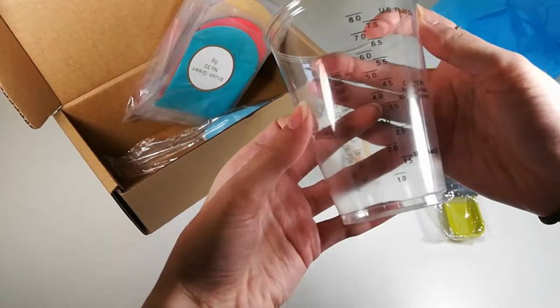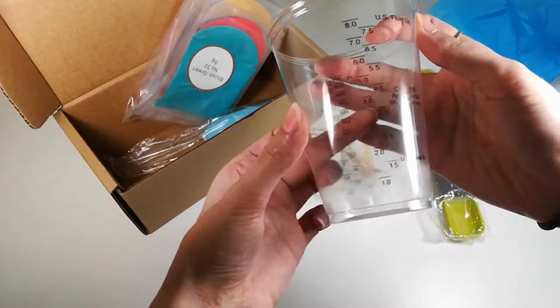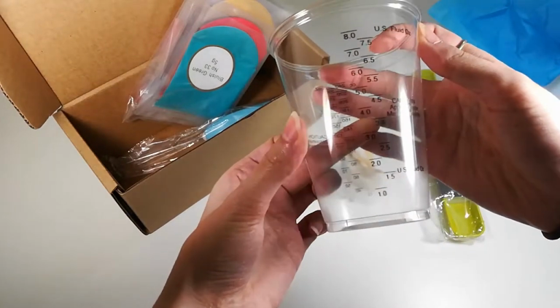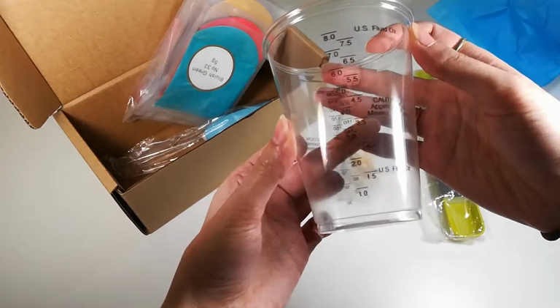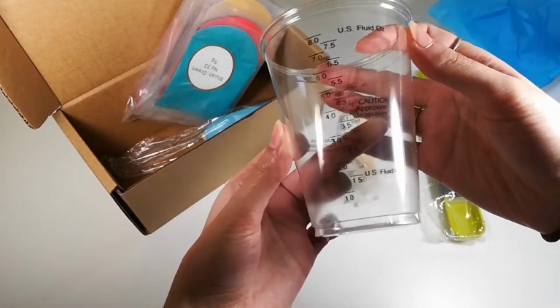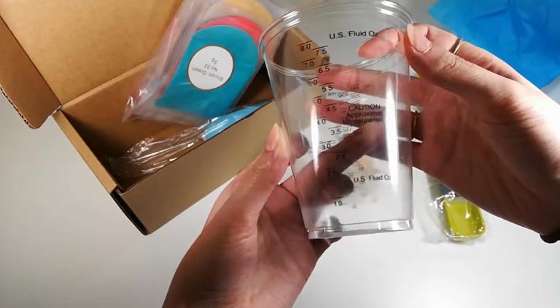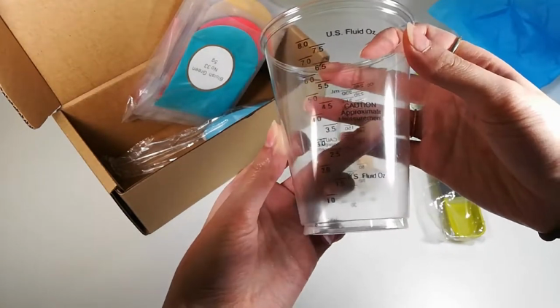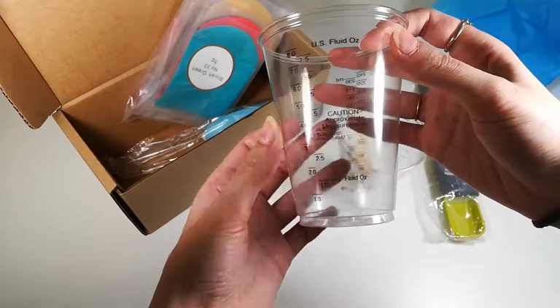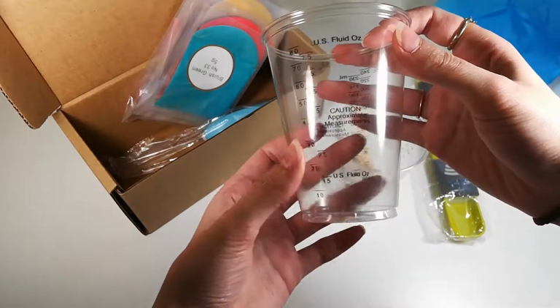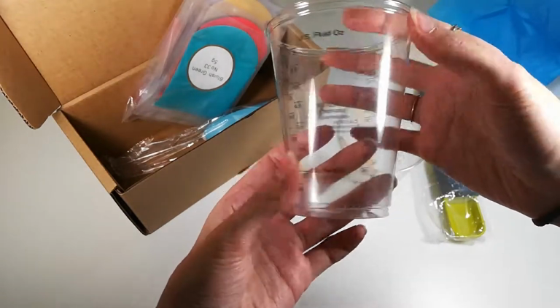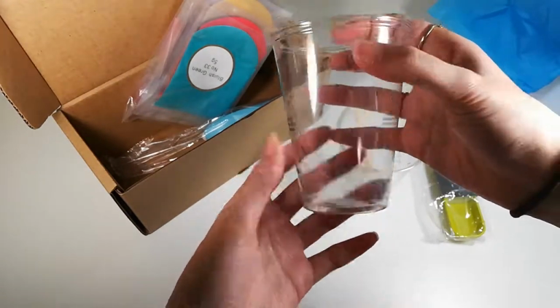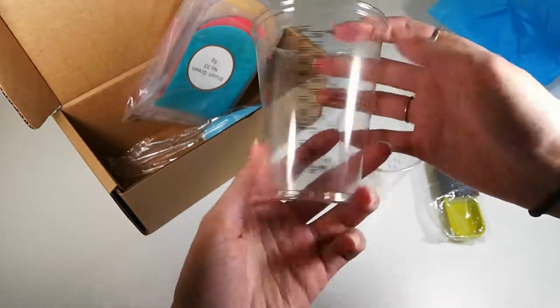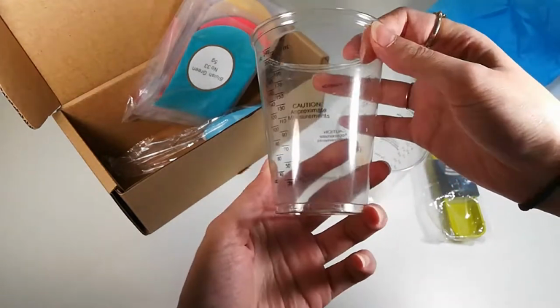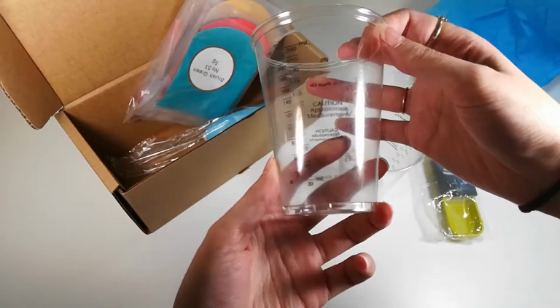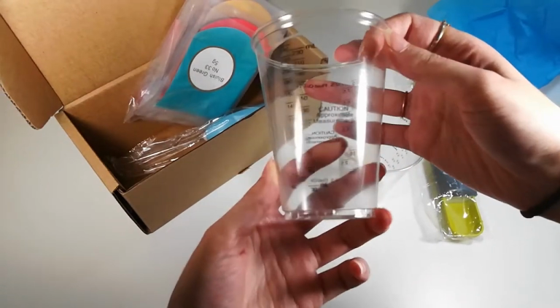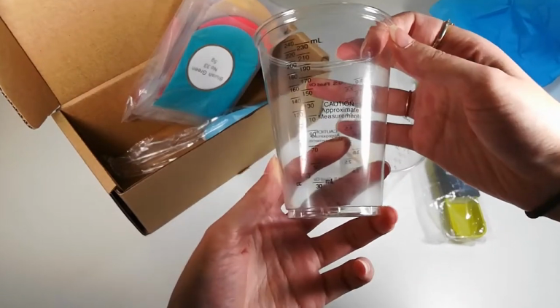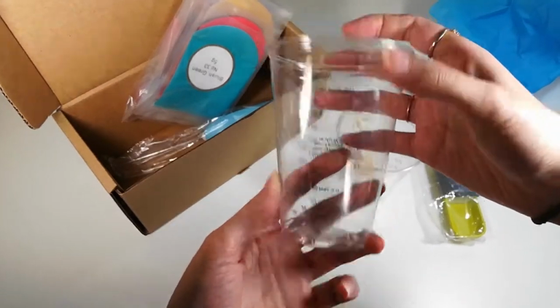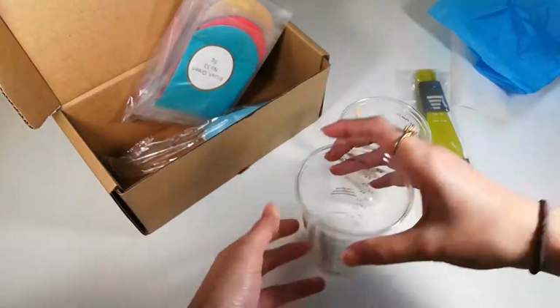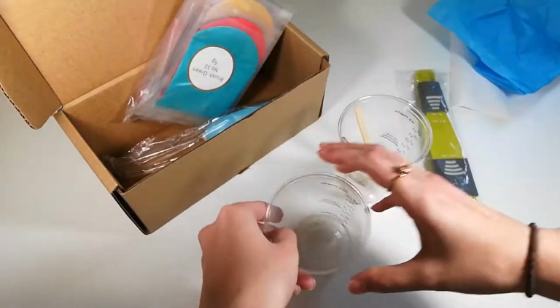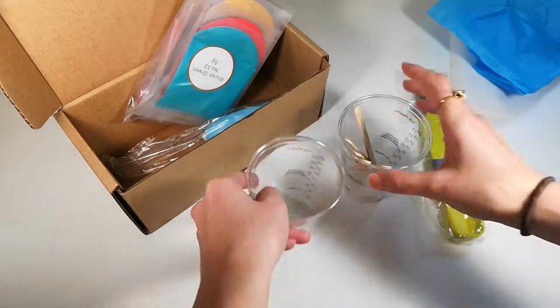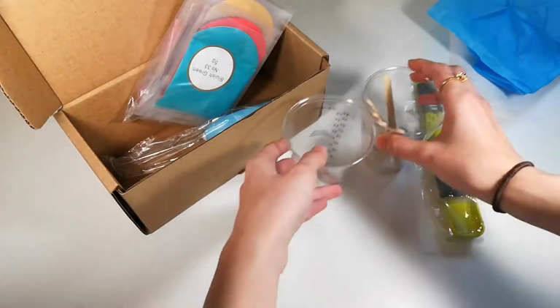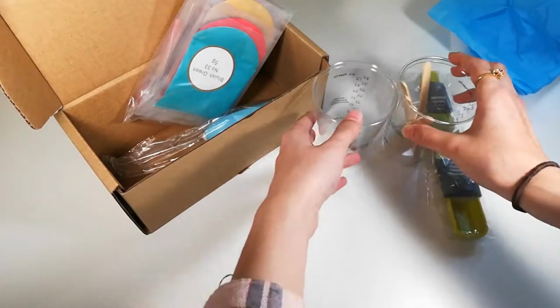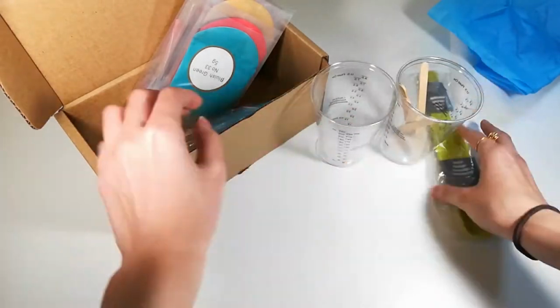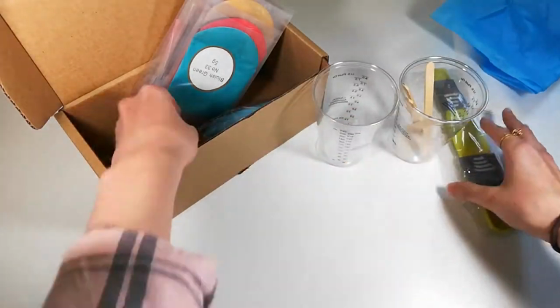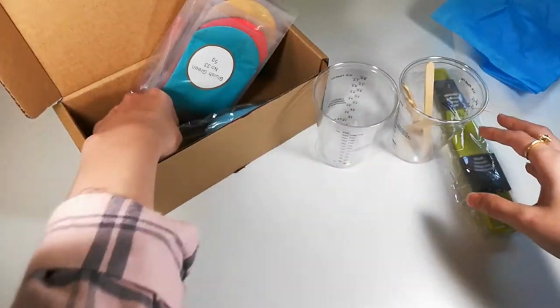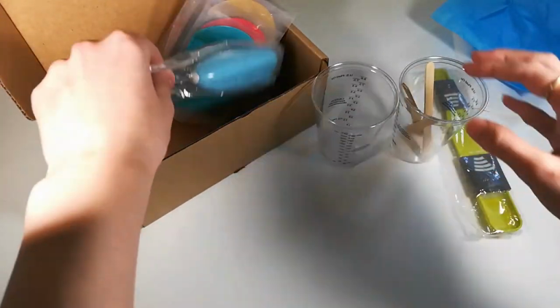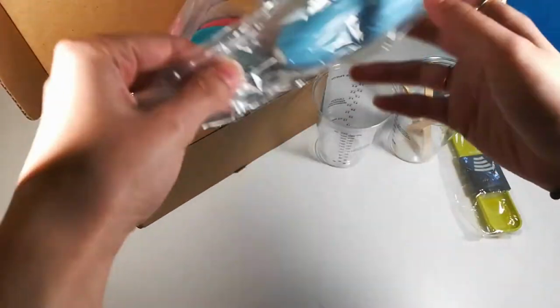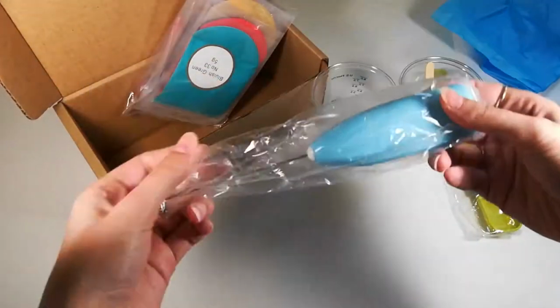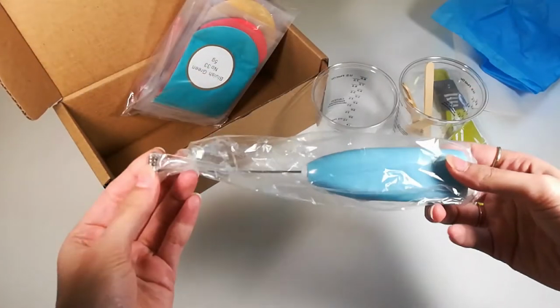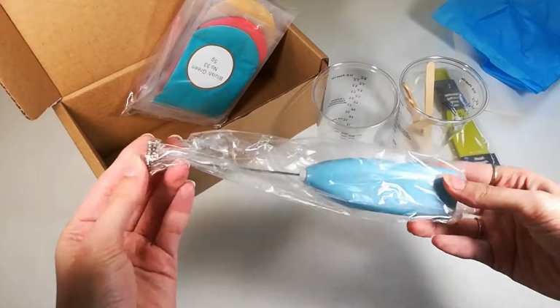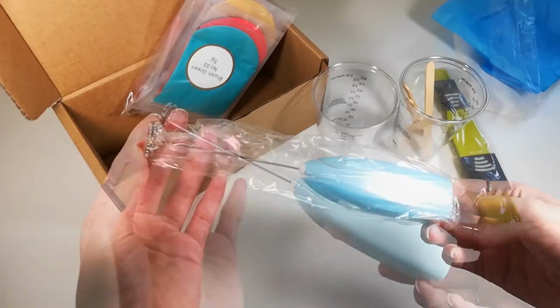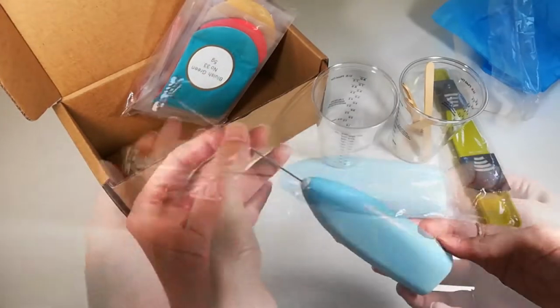These cups are also super helpful. They come with markings showing the metric system as well as US measuring system.